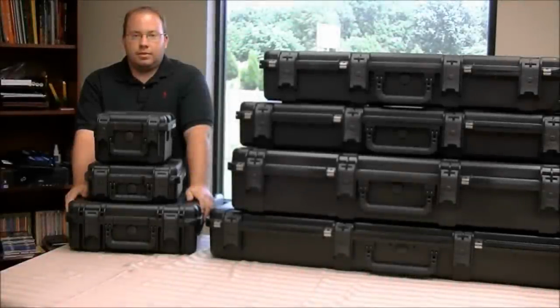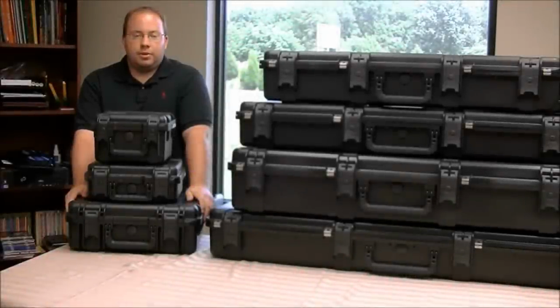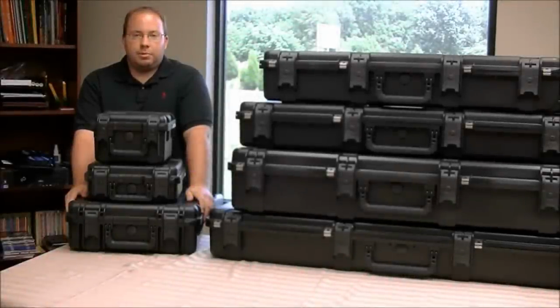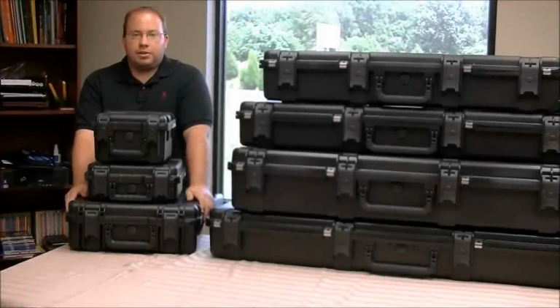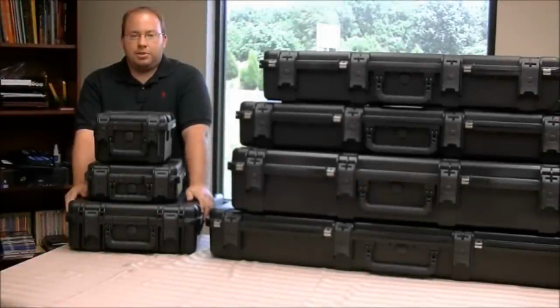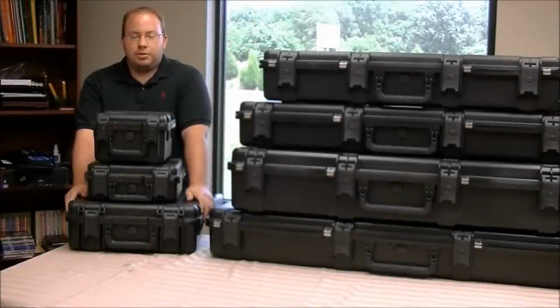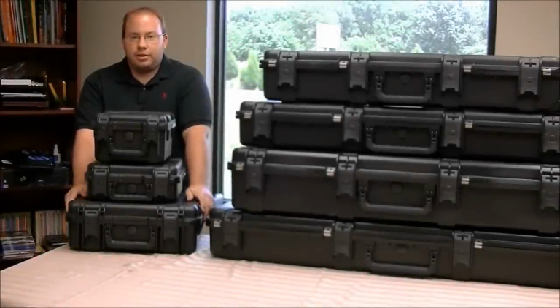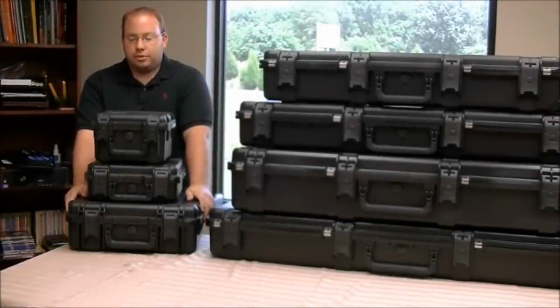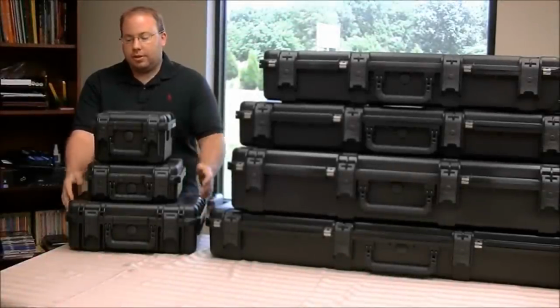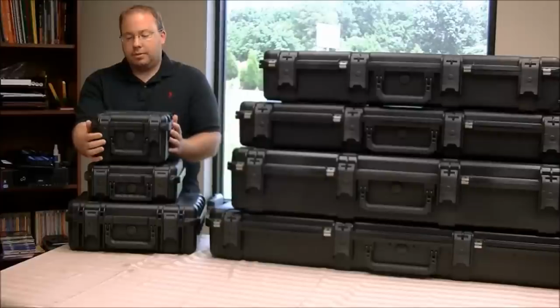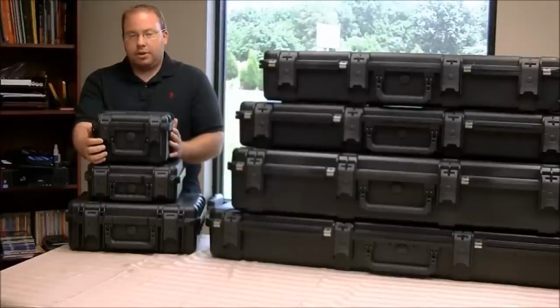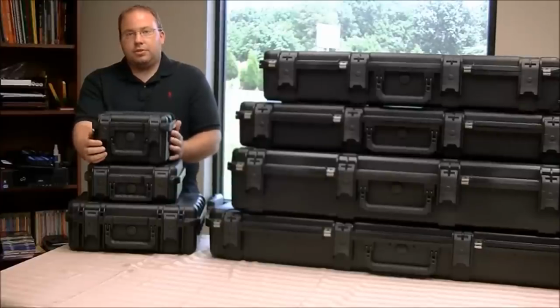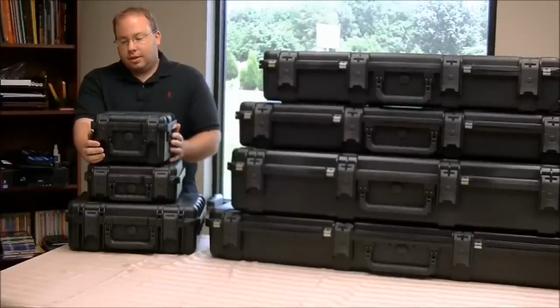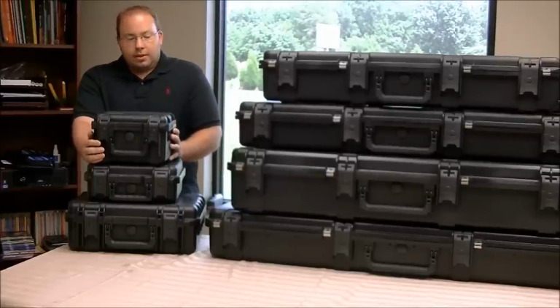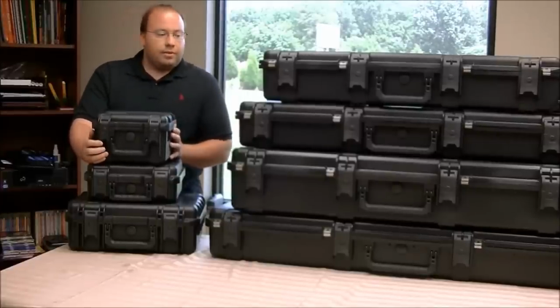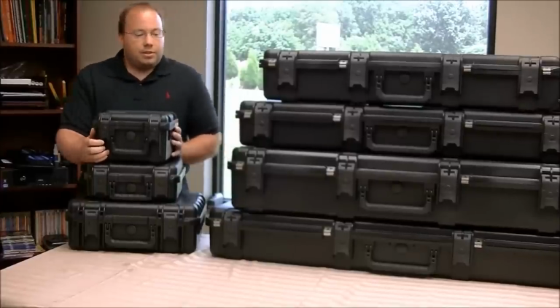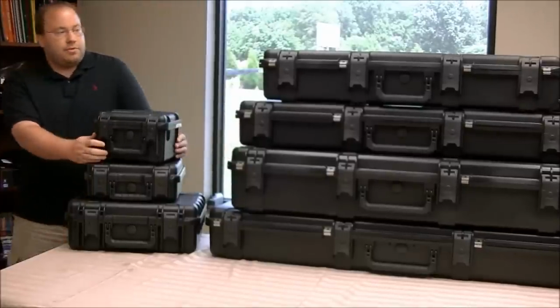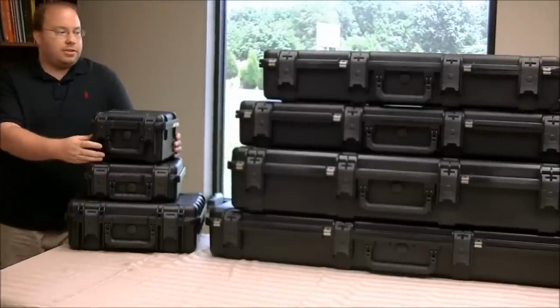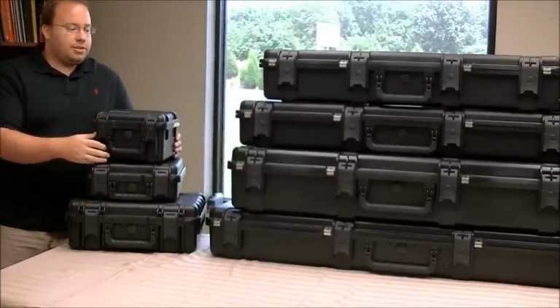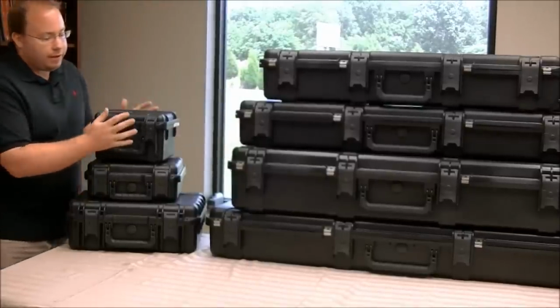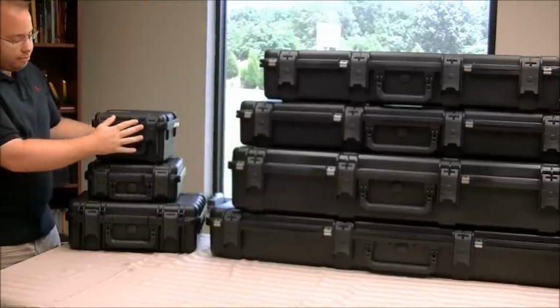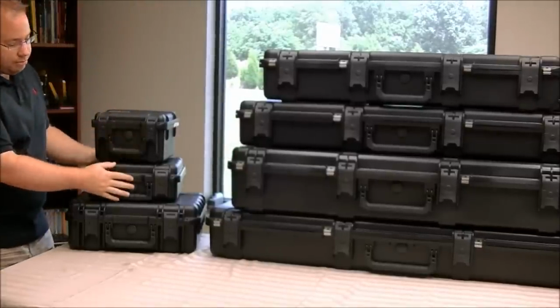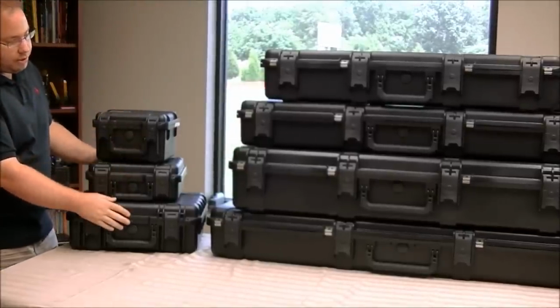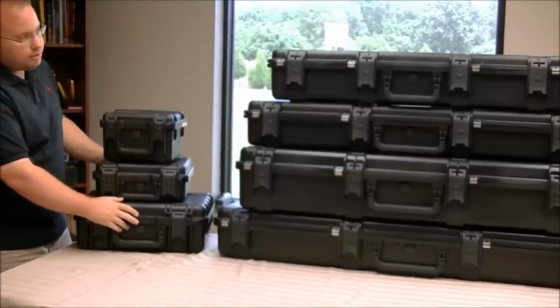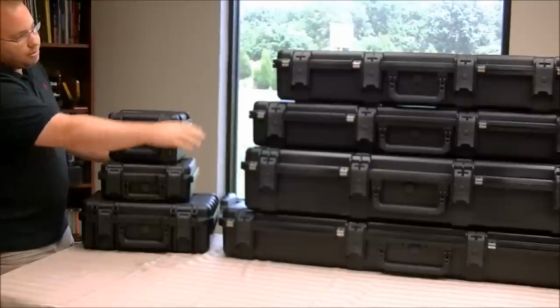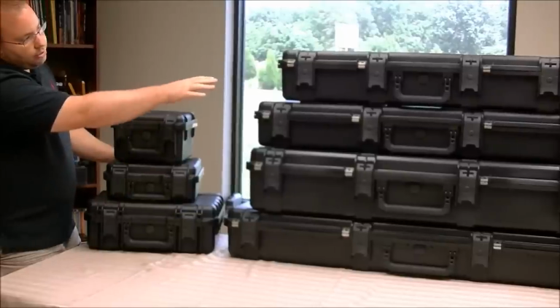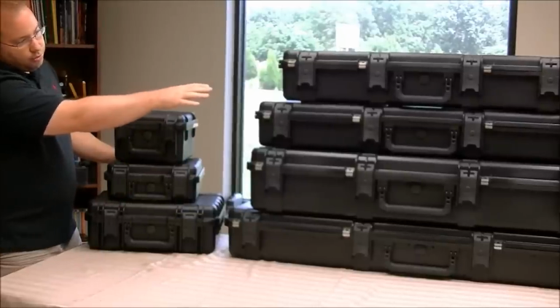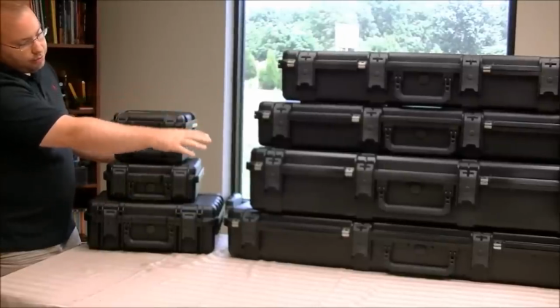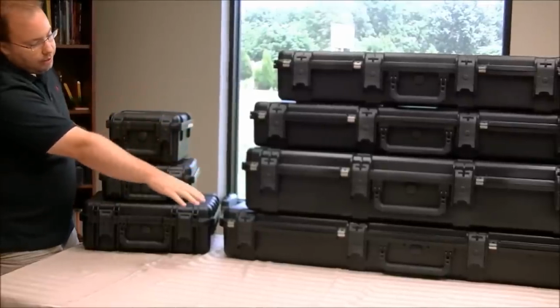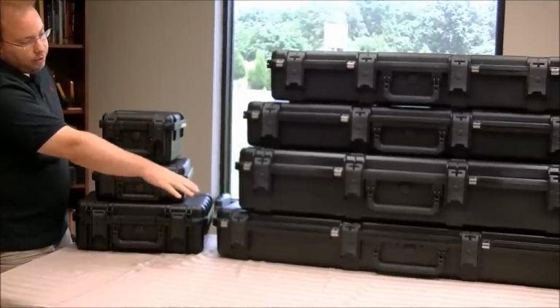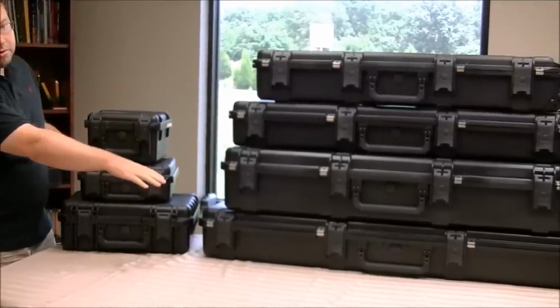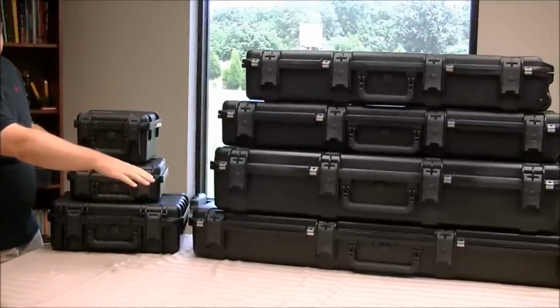Today we're going to talk about the SKB iSeries gun cases. These cases come in a variety of sizes. I've got everything from smaller pistol cases up to larger assault rifle and even long barrel rifle cases.